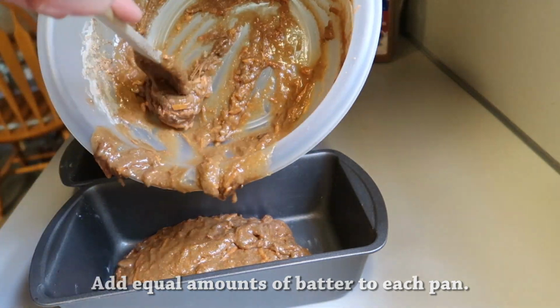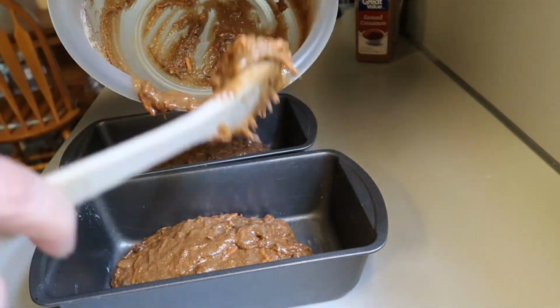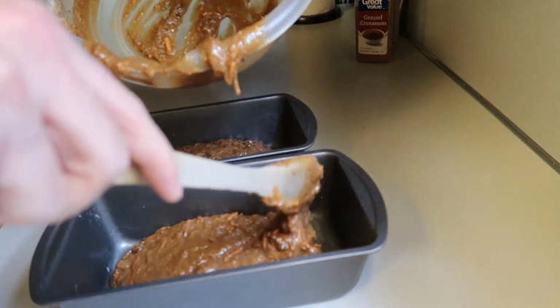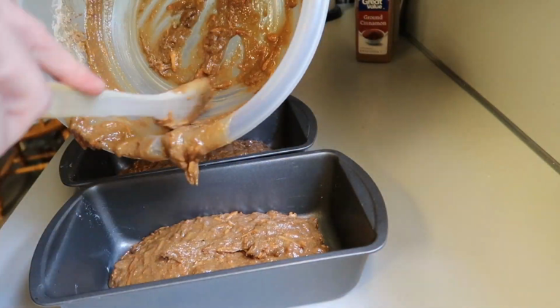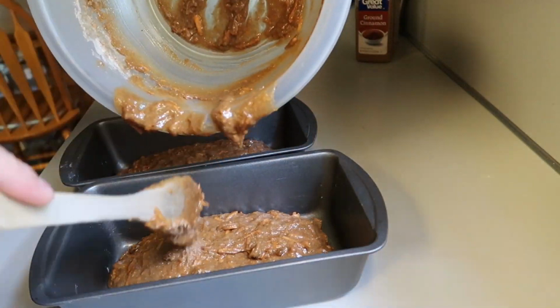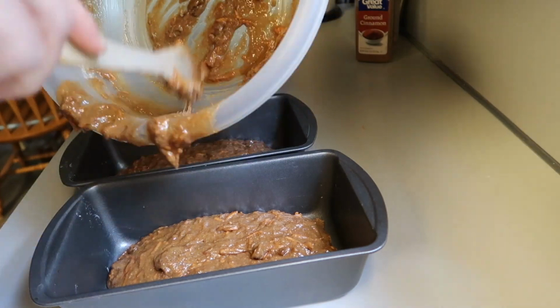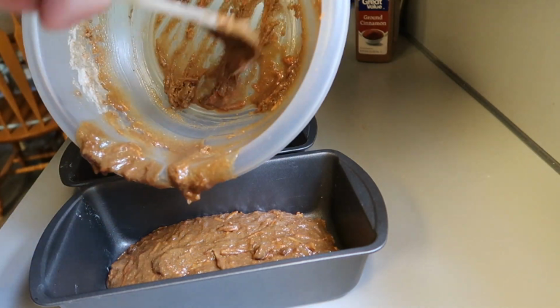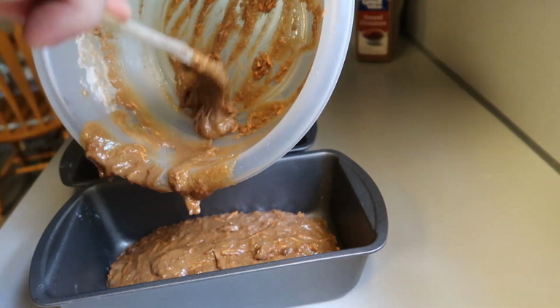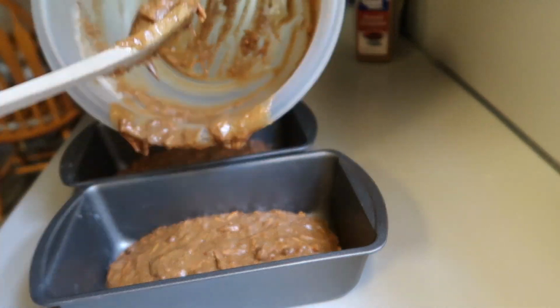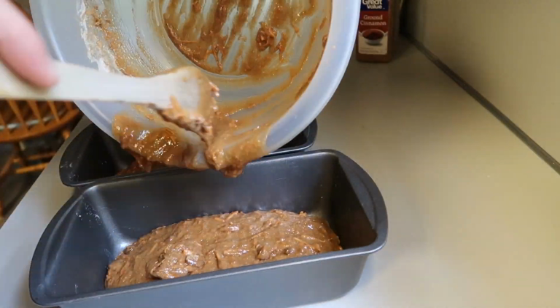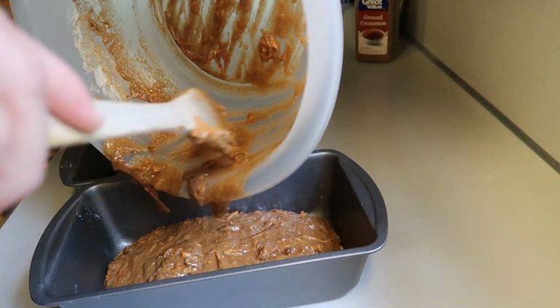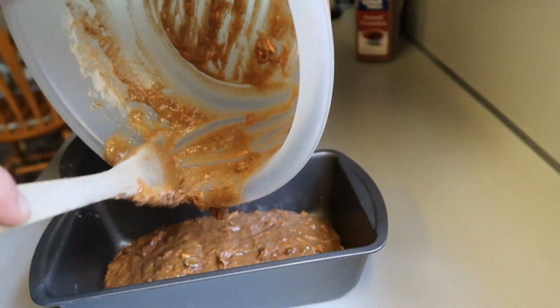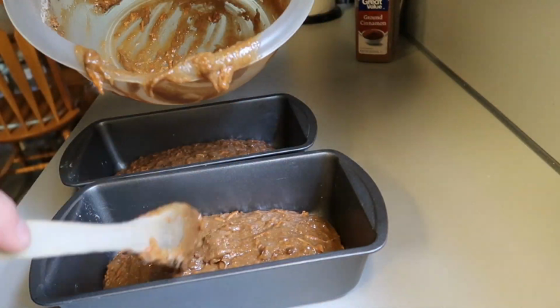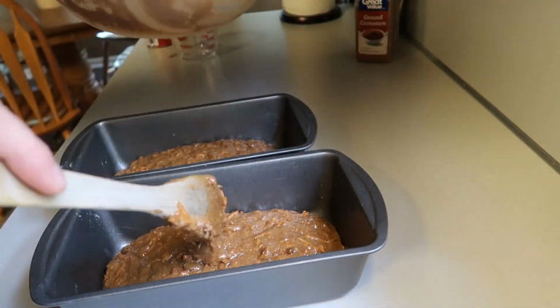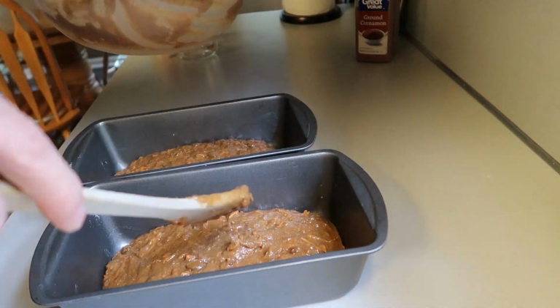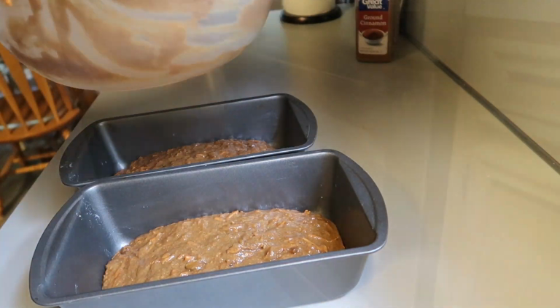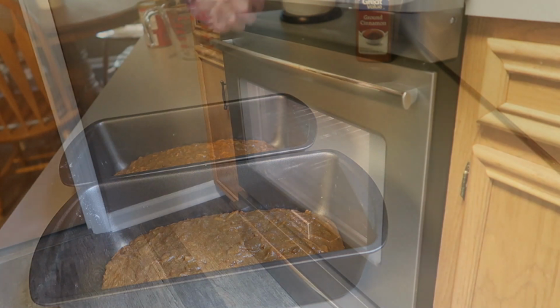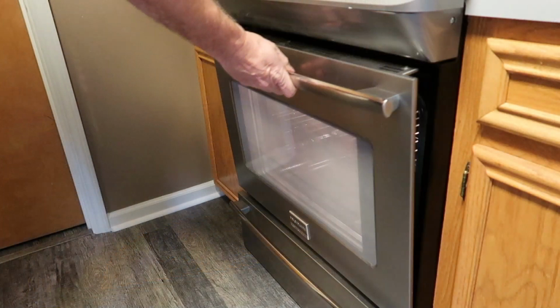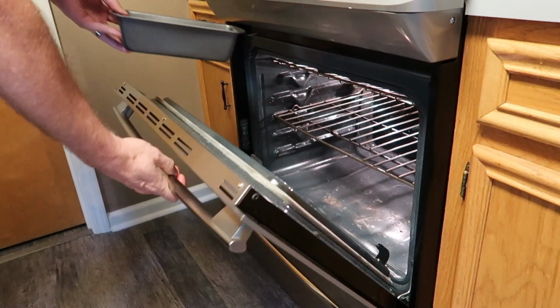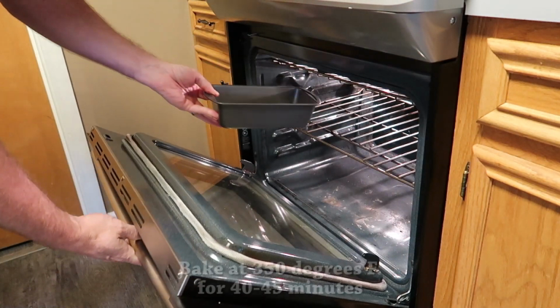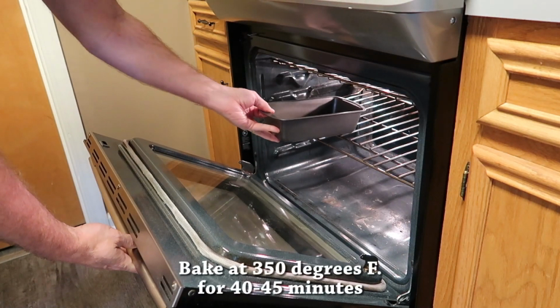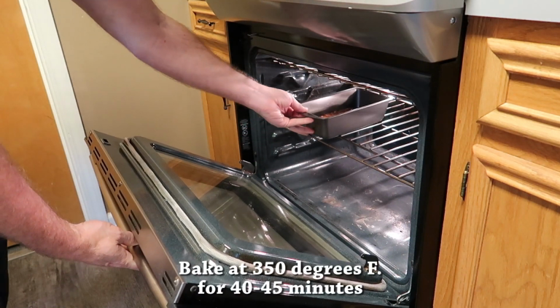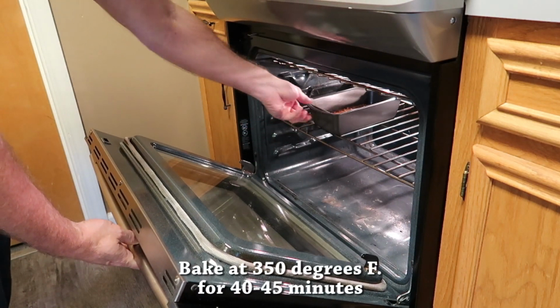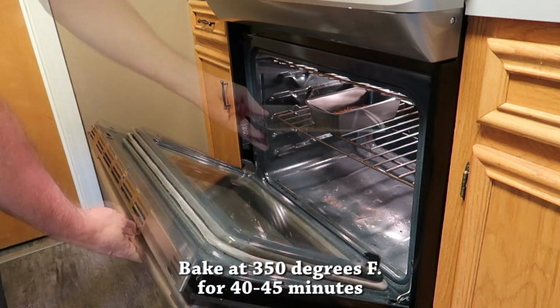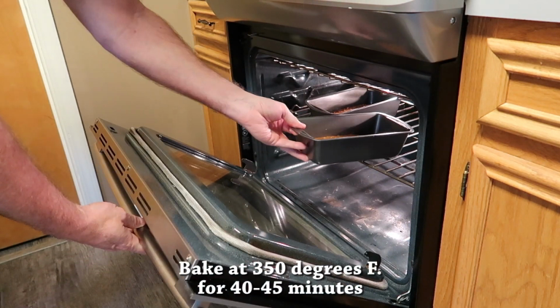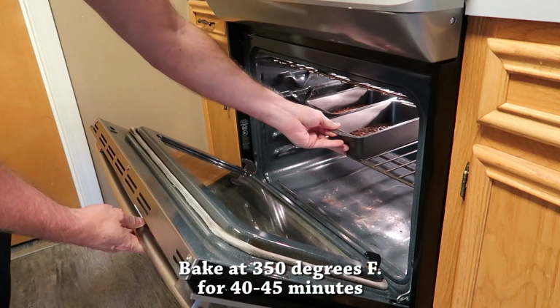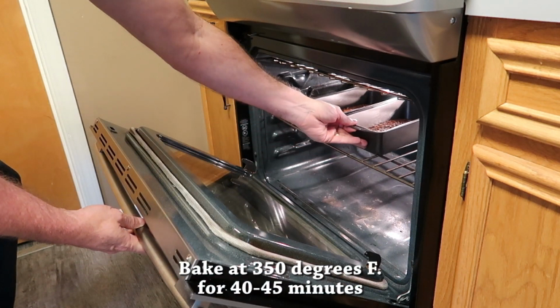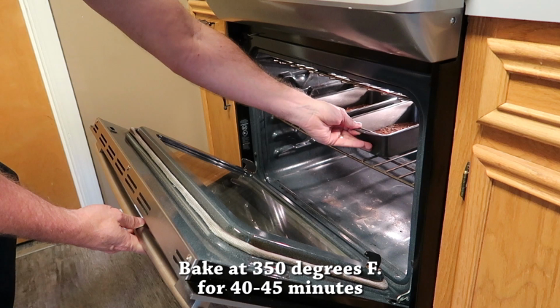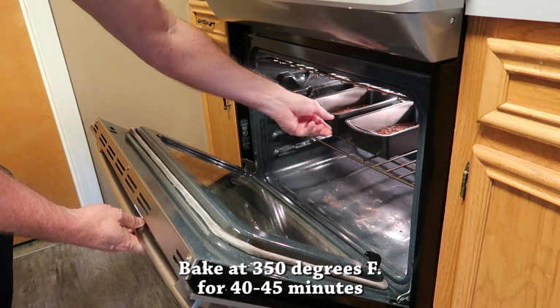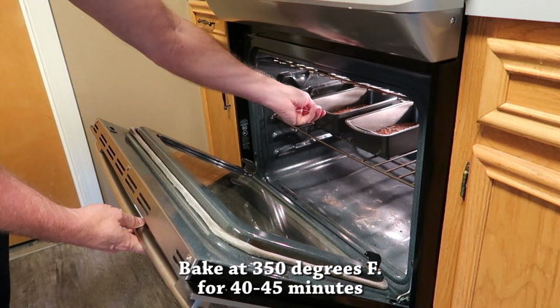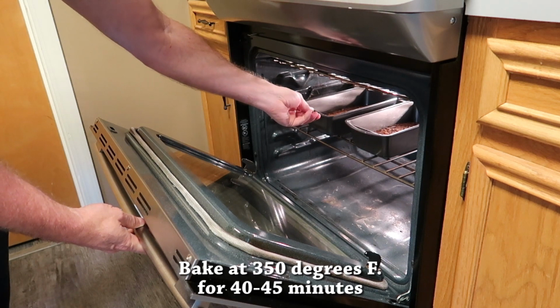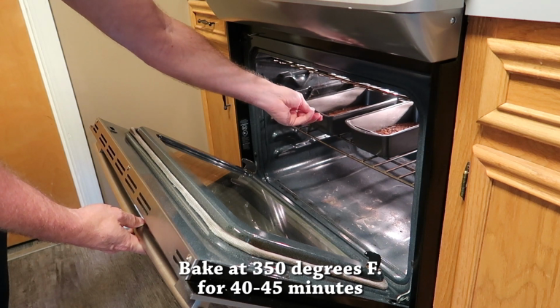You also want to get your oven preheated — it should be nice and hot and ready to go. We've got it heated to 350 degrees and we're going to bake these for 40 to 45 minutes.